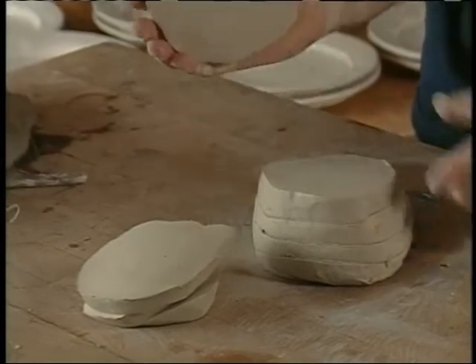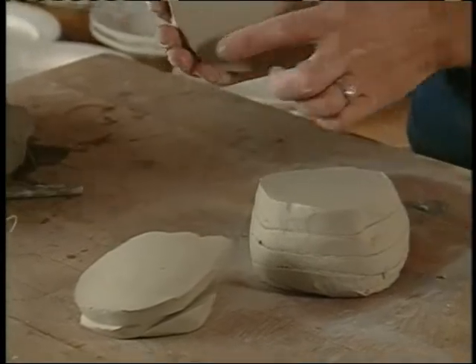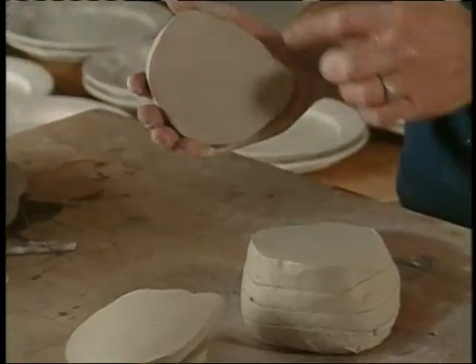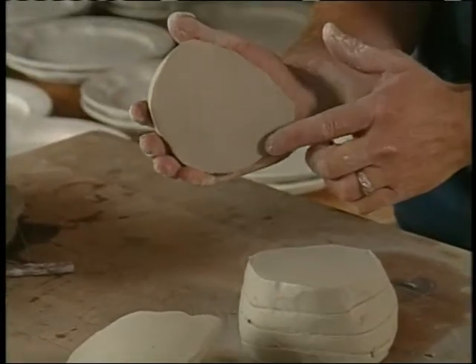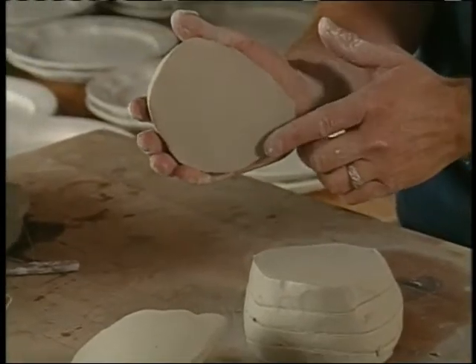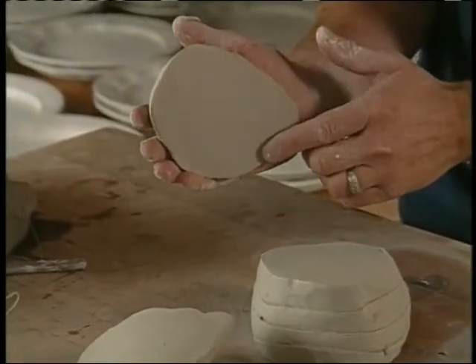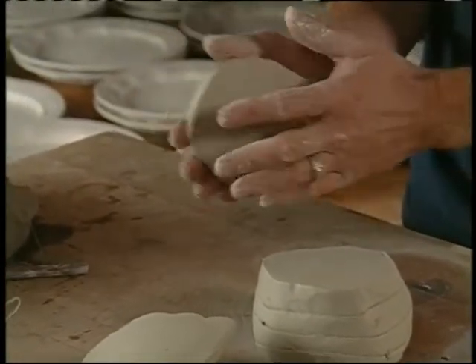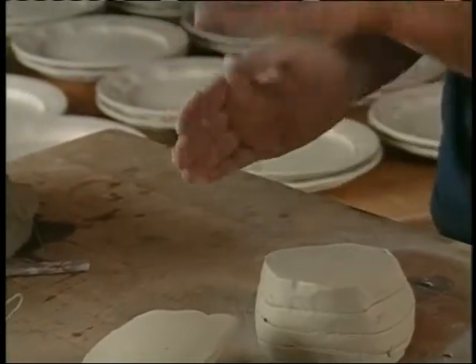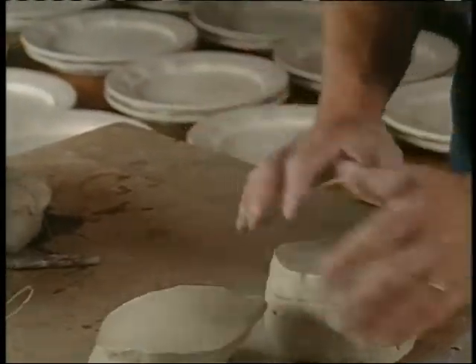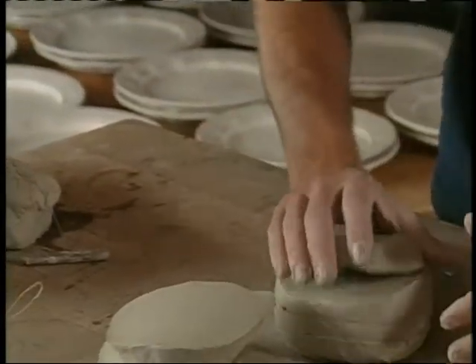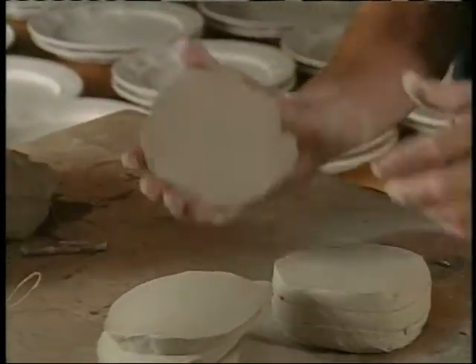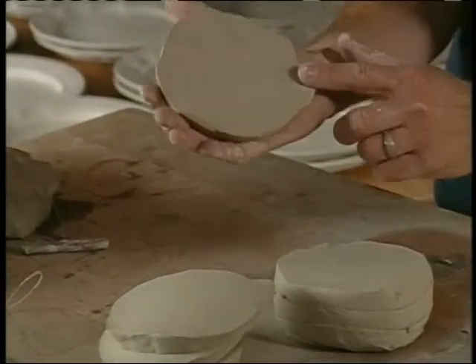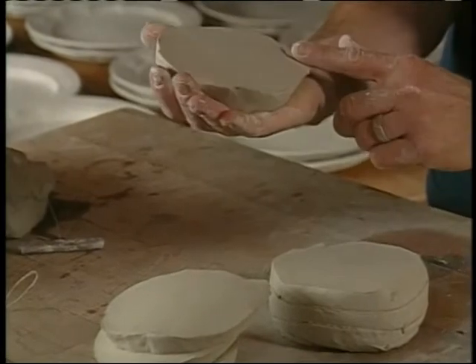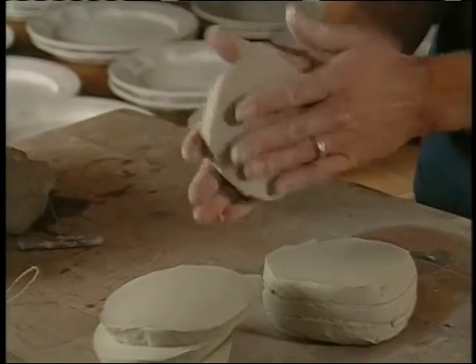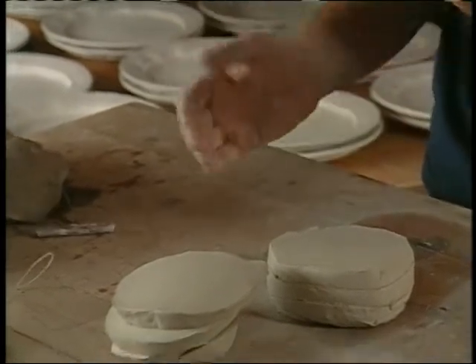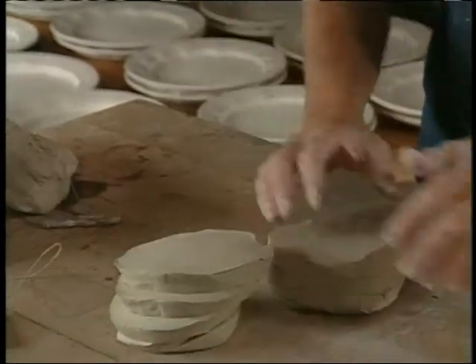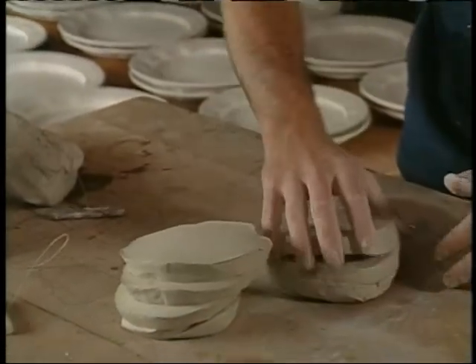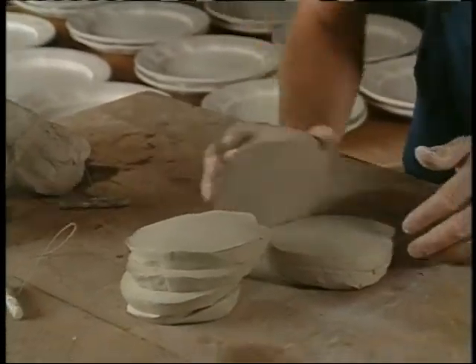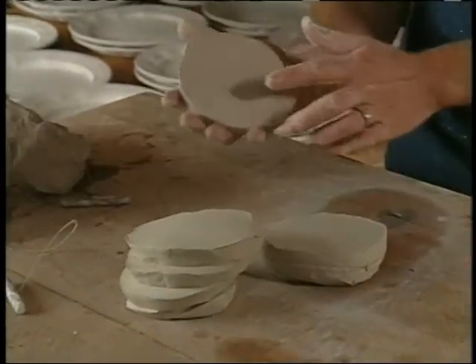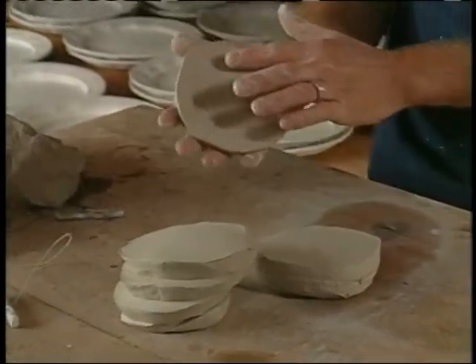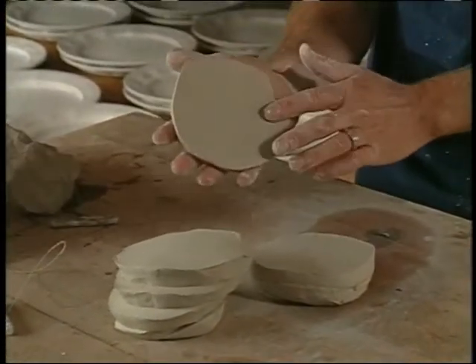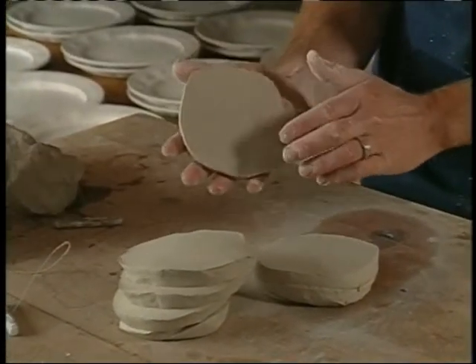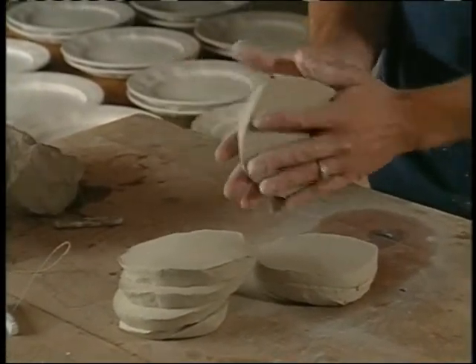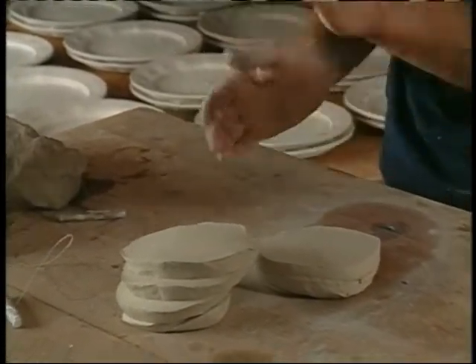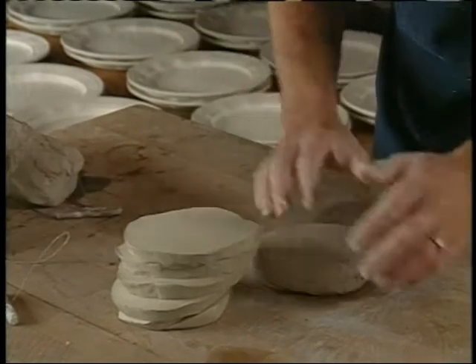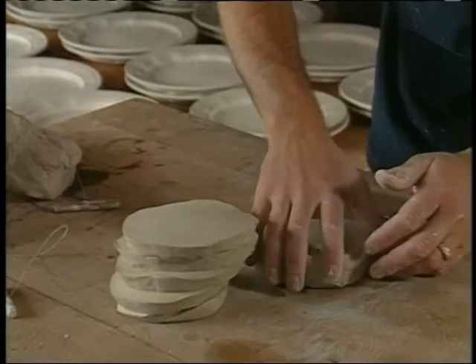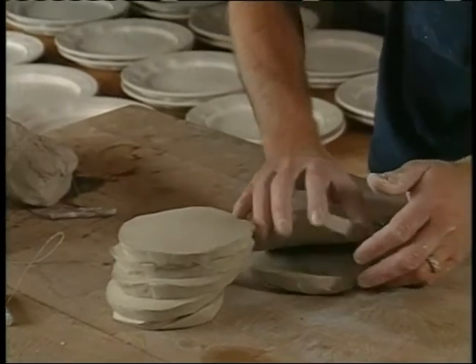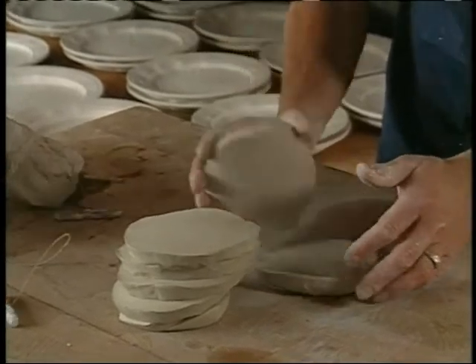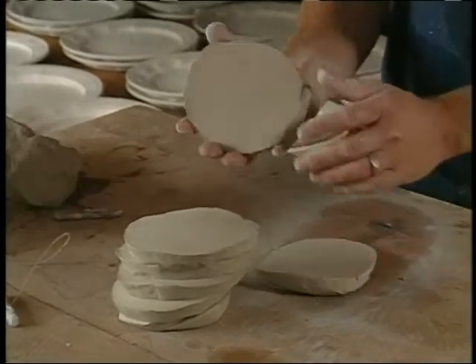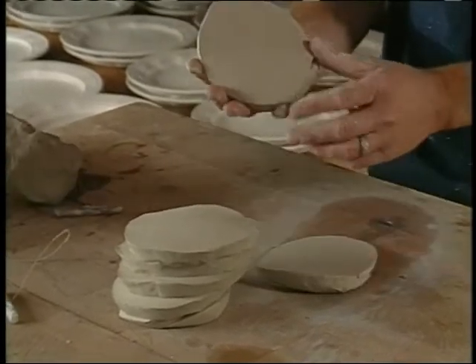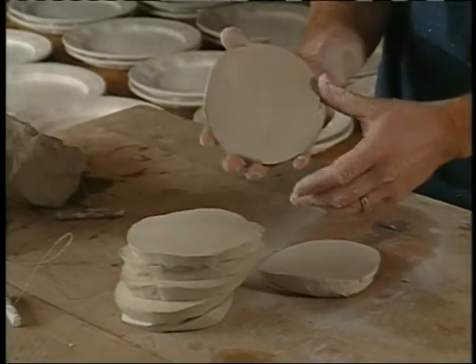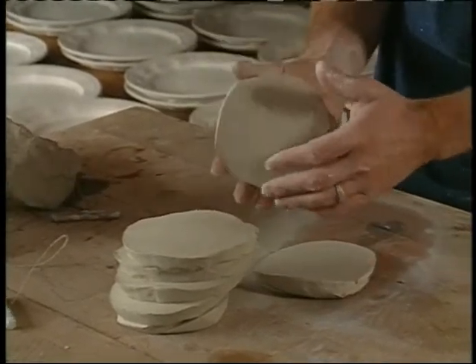I can see that I don't see any air bubbles in here, so I know that I'm wedging it properly. And if I do see air bubbles in there, I may still be wedging it properly, but just not have wedged it long enough.